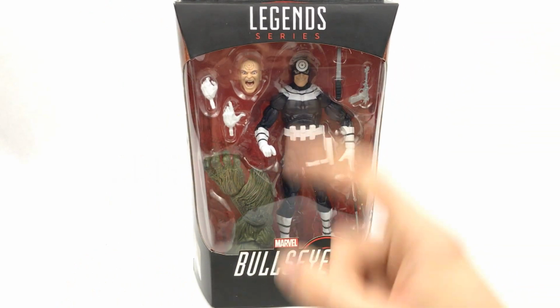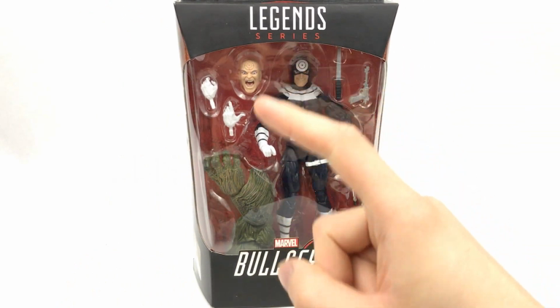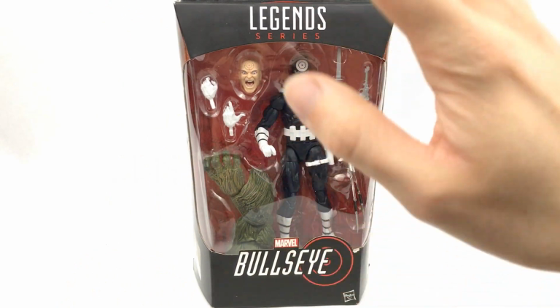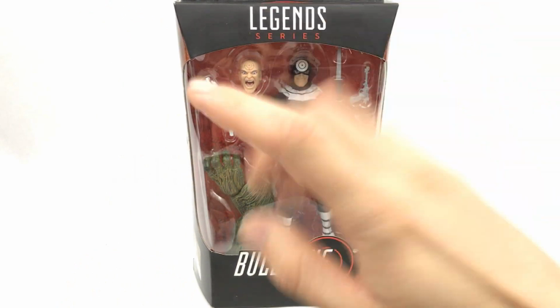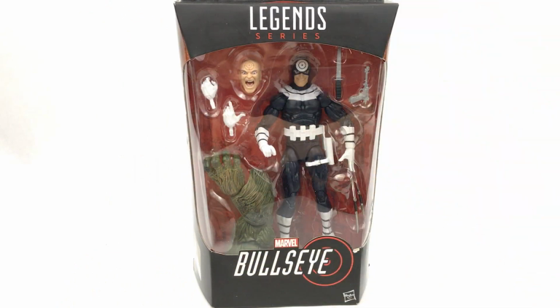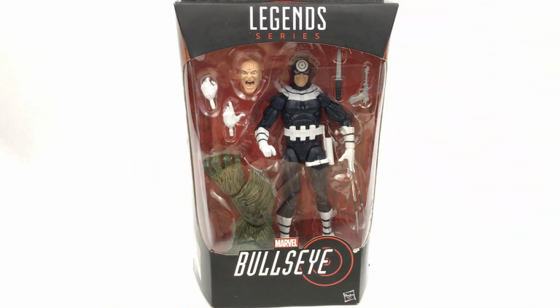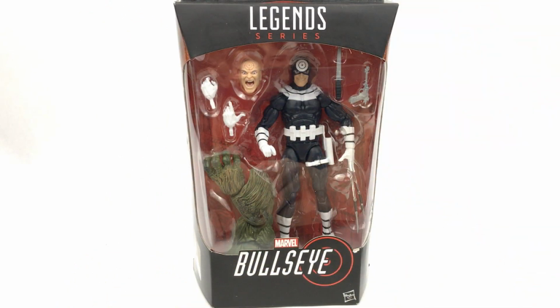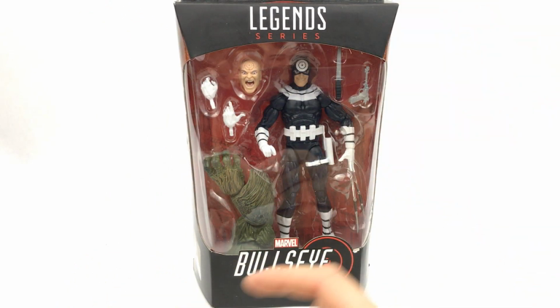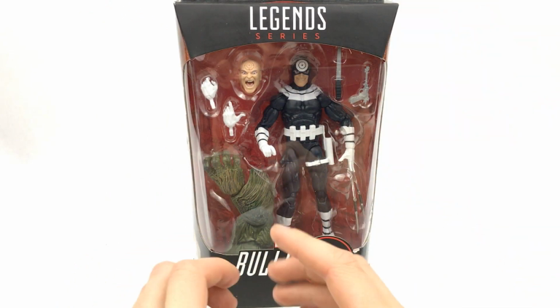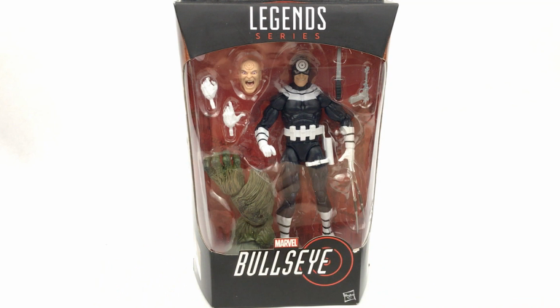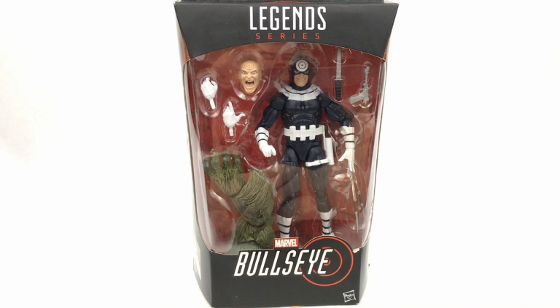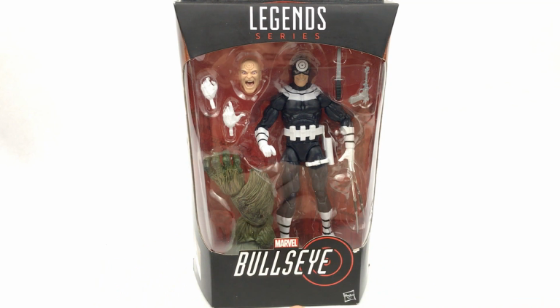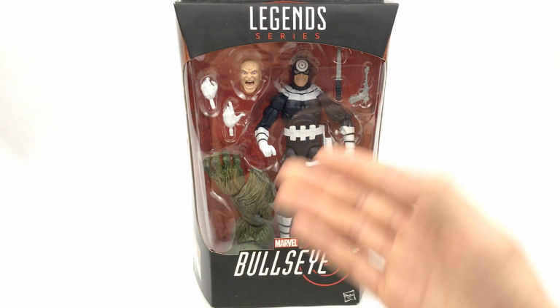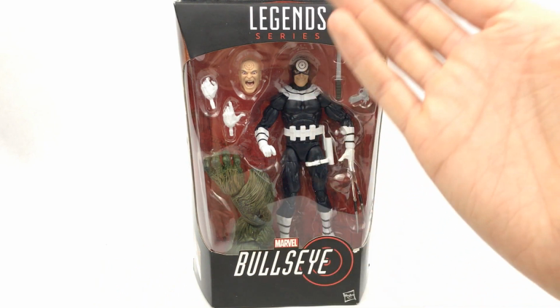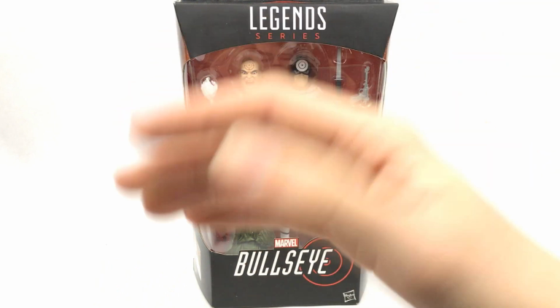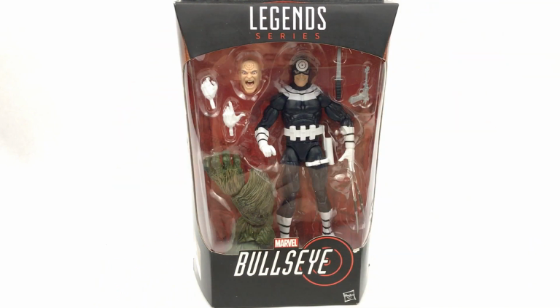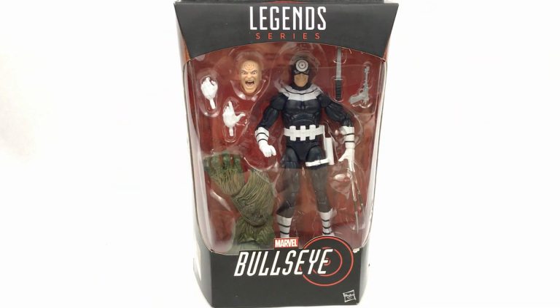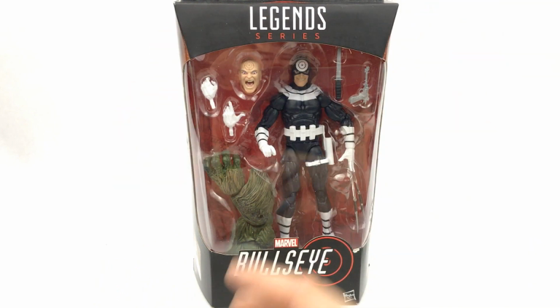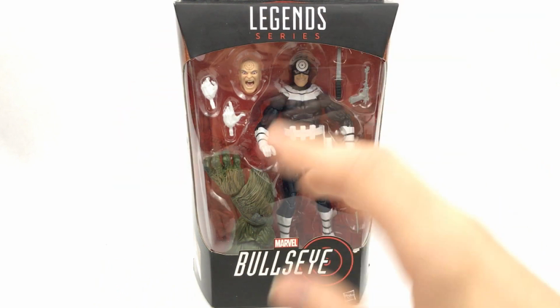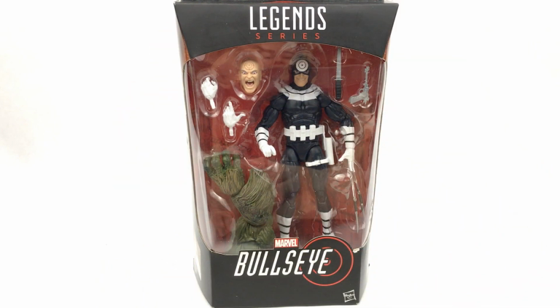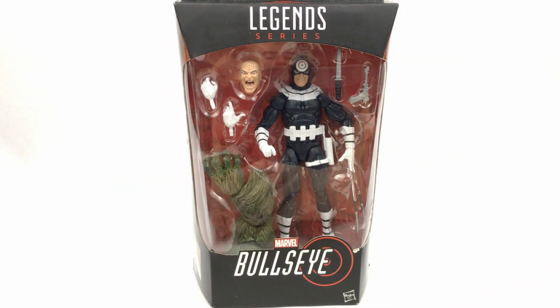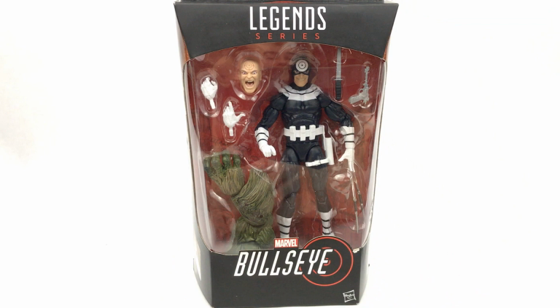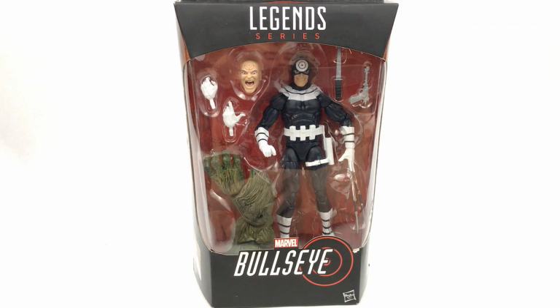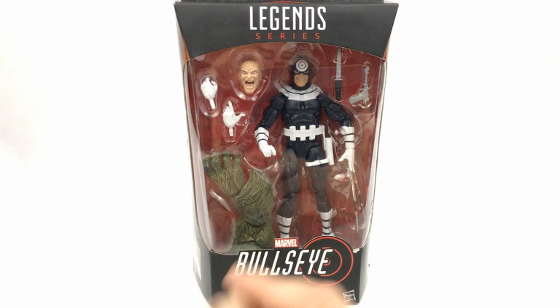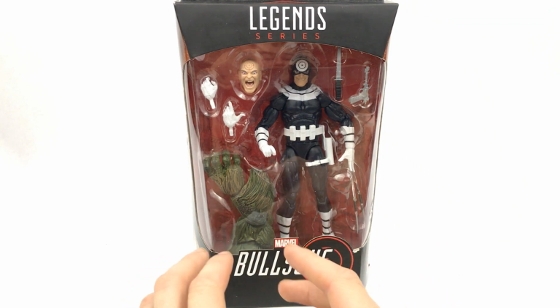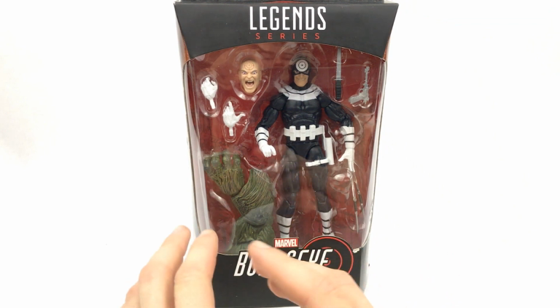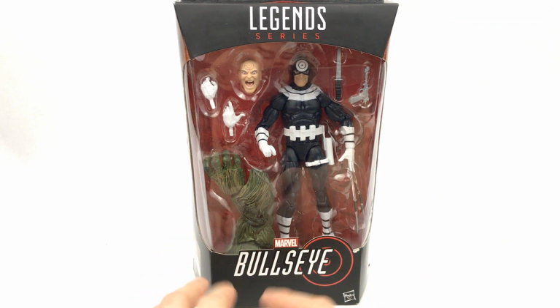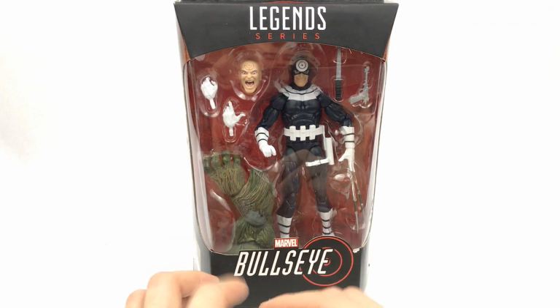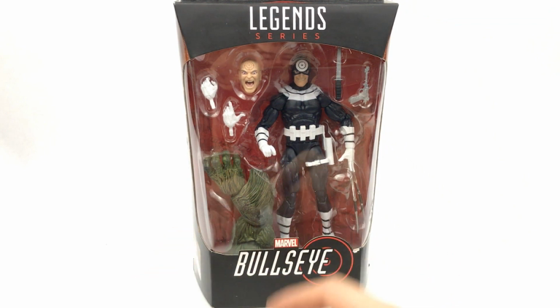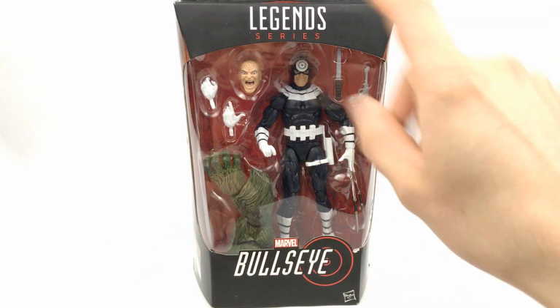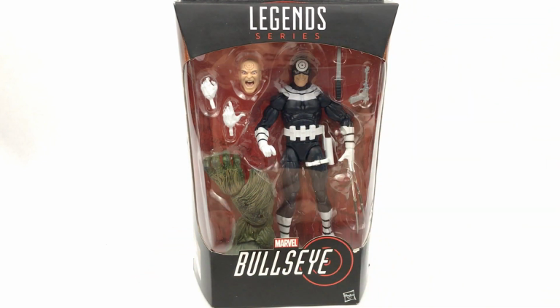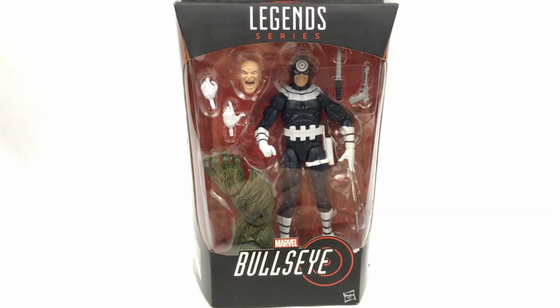I just want to mention real quick — the Human Torch Walgreens exclusive figure is actually on its way to me from Kapow Toys, which is also where I got this wave of Marvel Legends from. It will be here tomorrow, so expect the review for that coming very soon whilst I'm doing this wave as well.